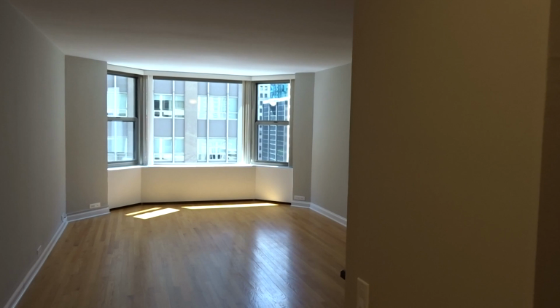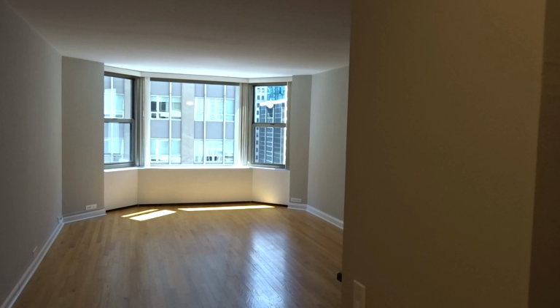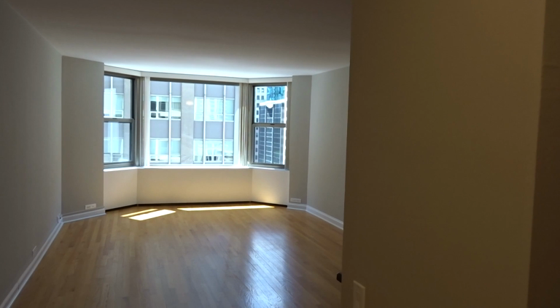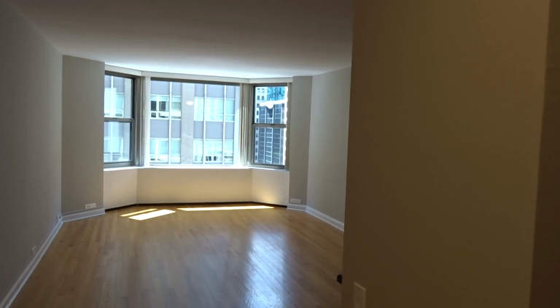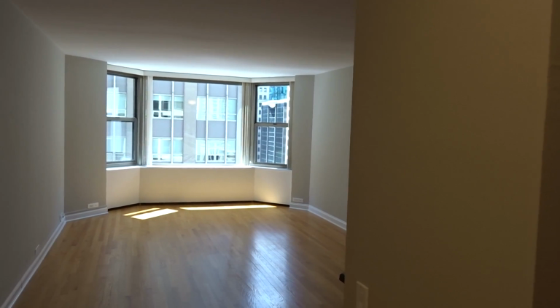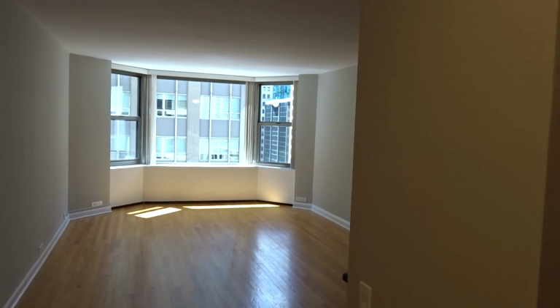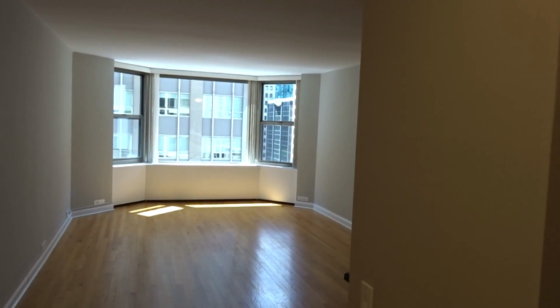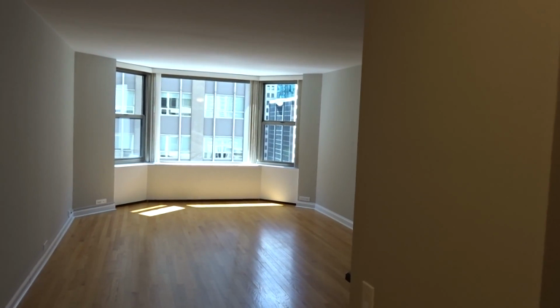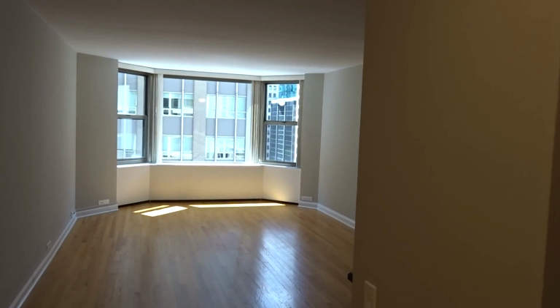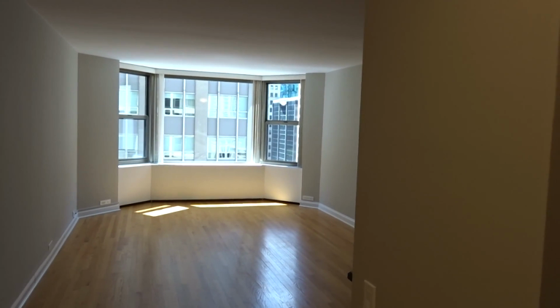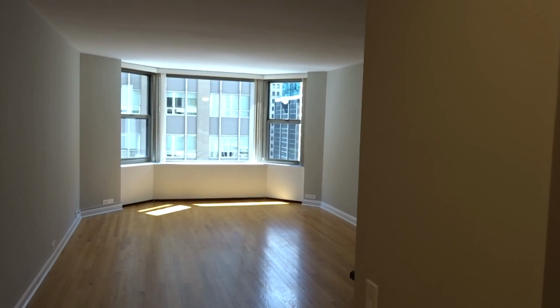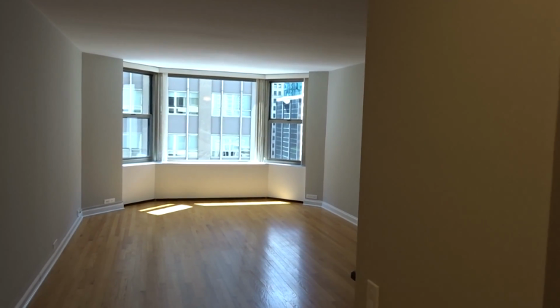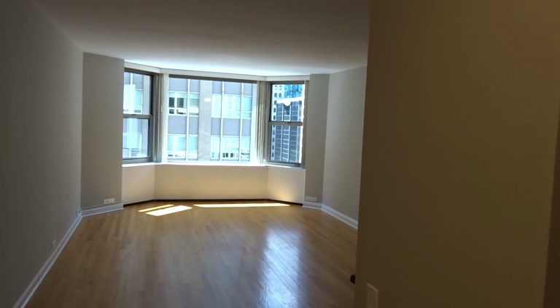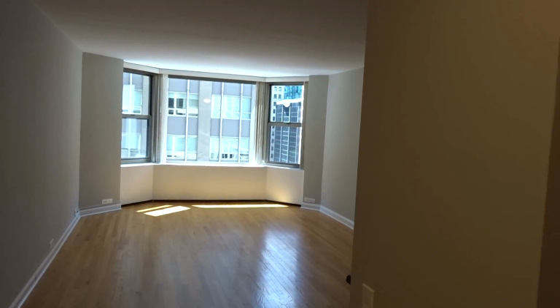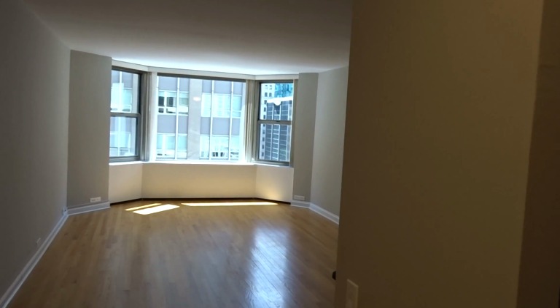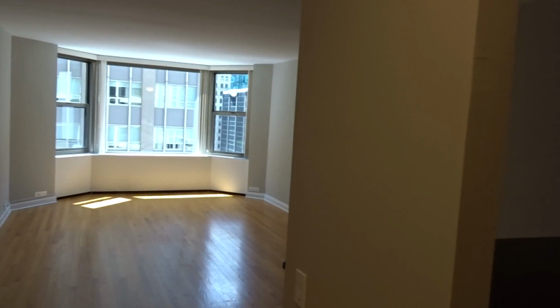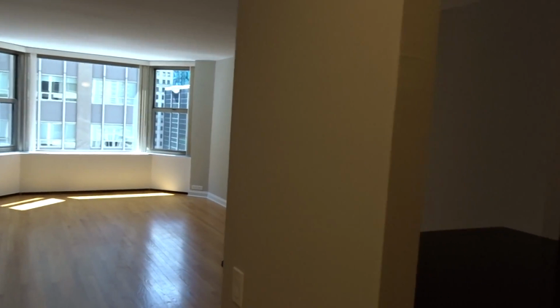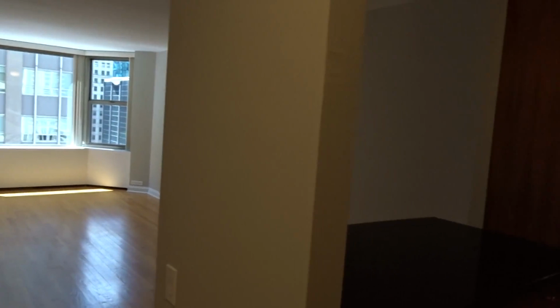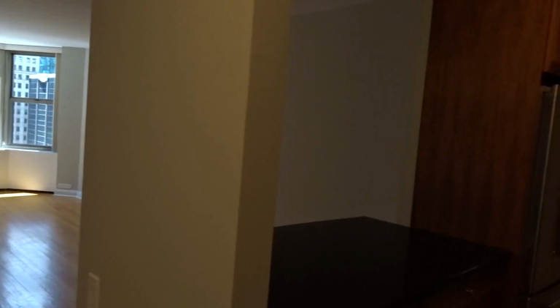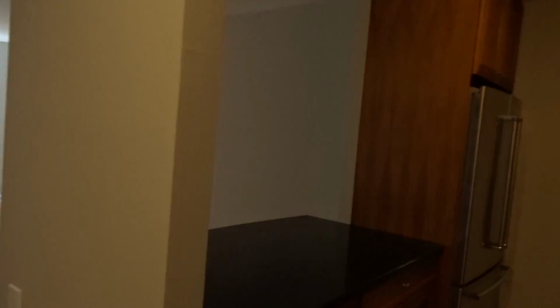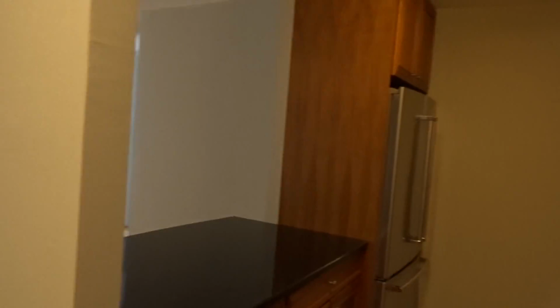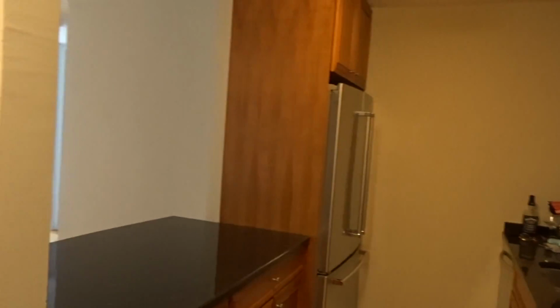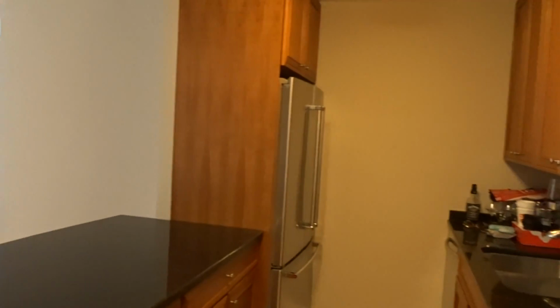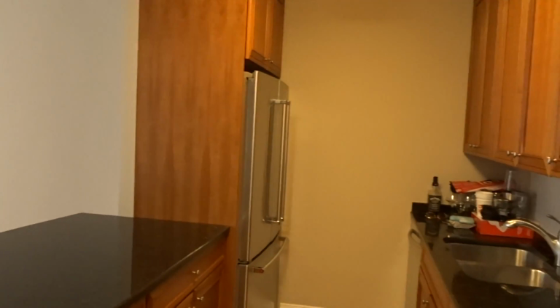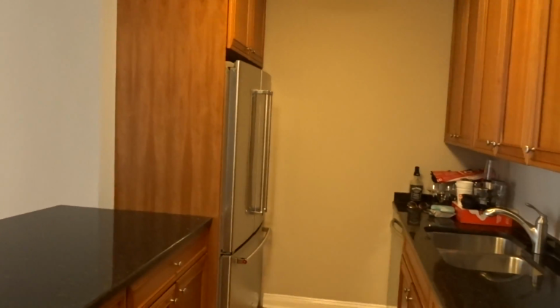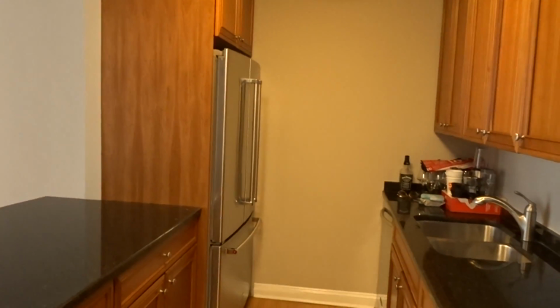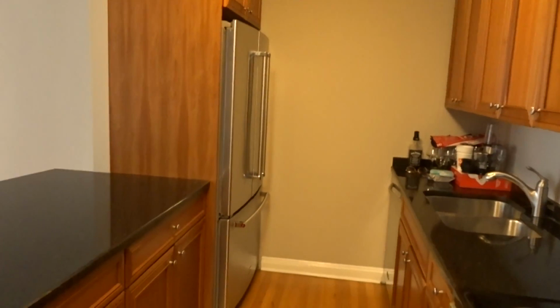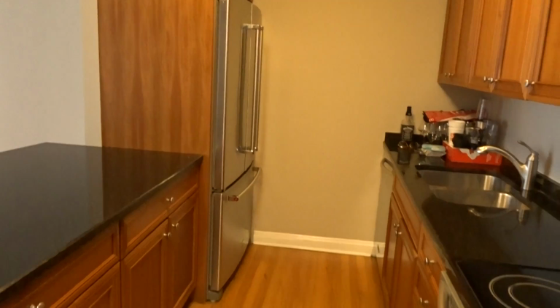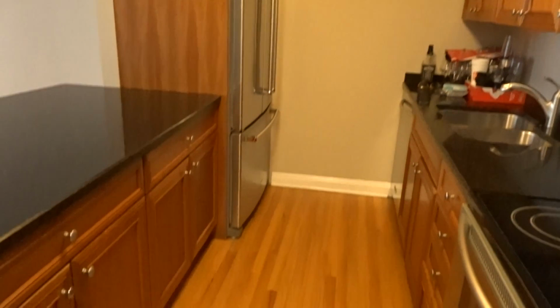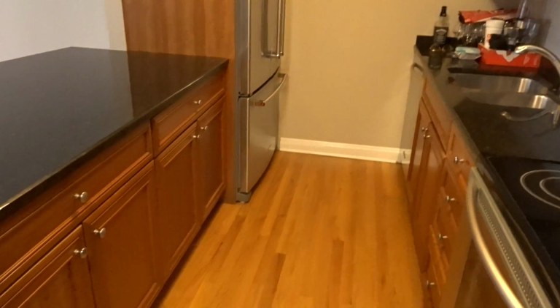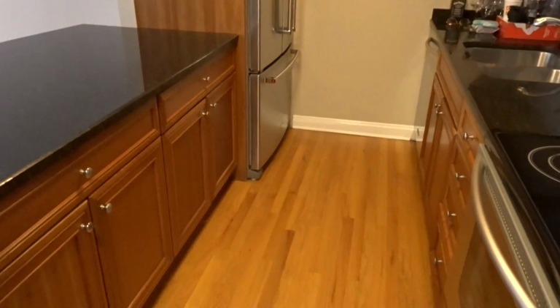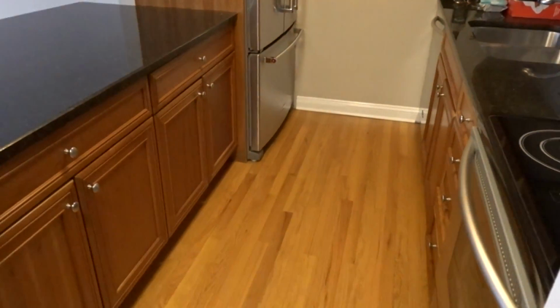Hello, here we are at 535 North Michigan in Unit 1601. It's a southeast corner, two-bedroom, one-bath available for rent.